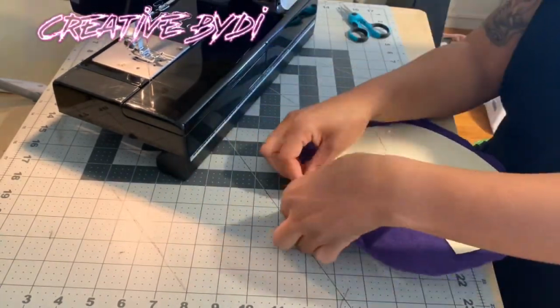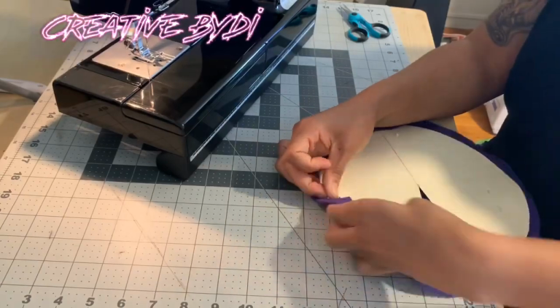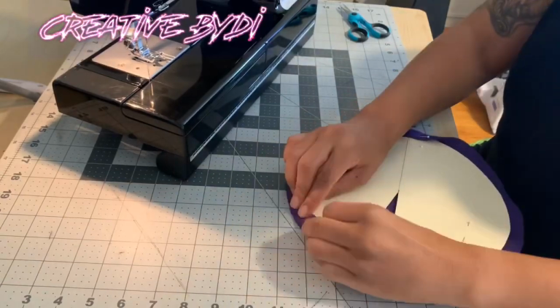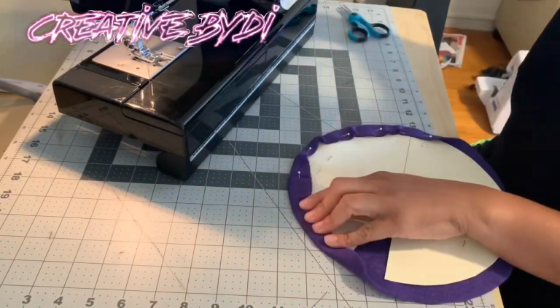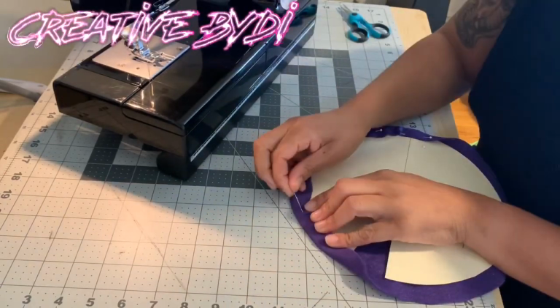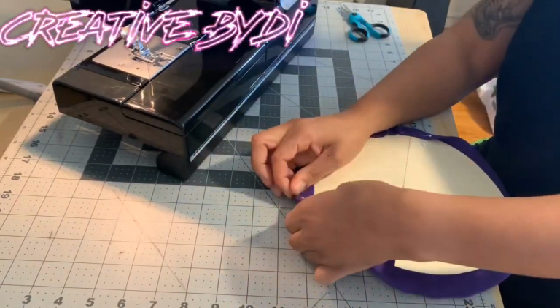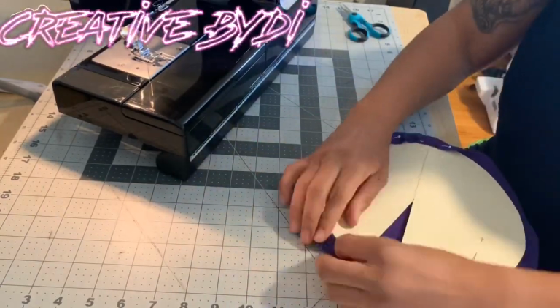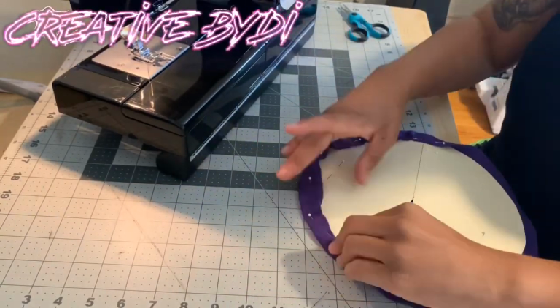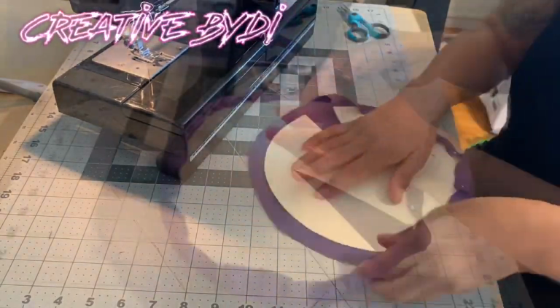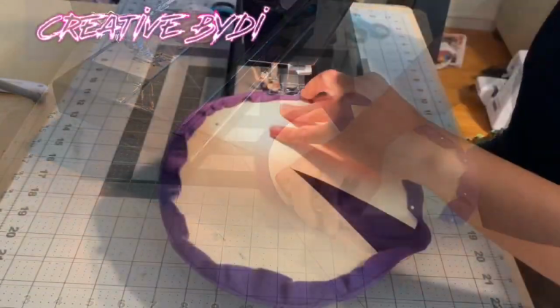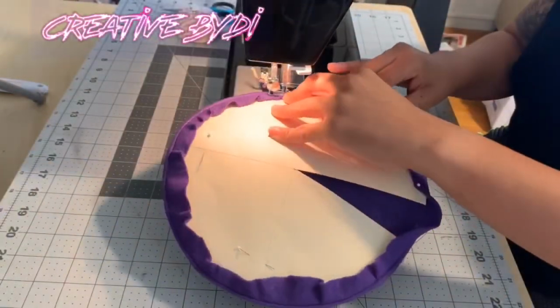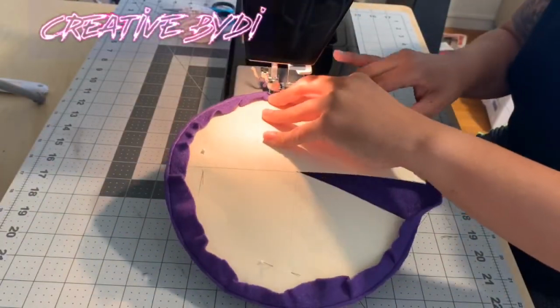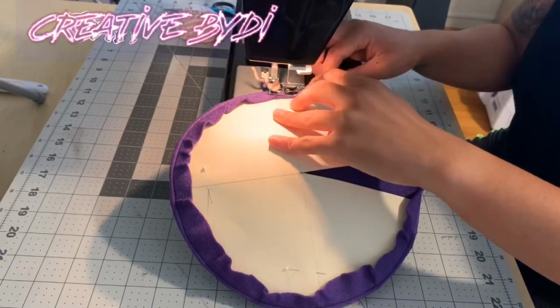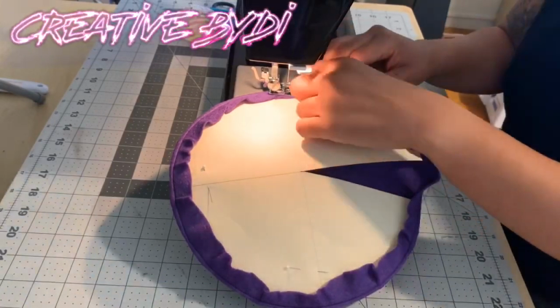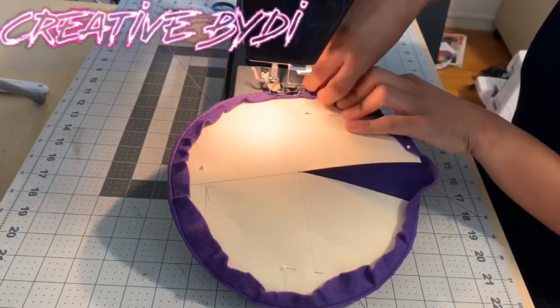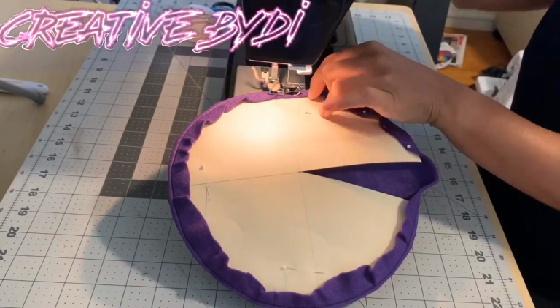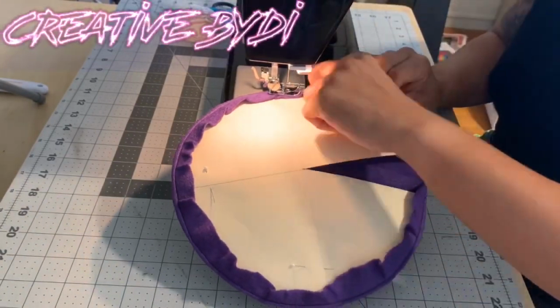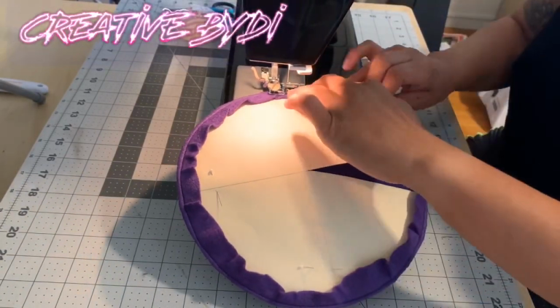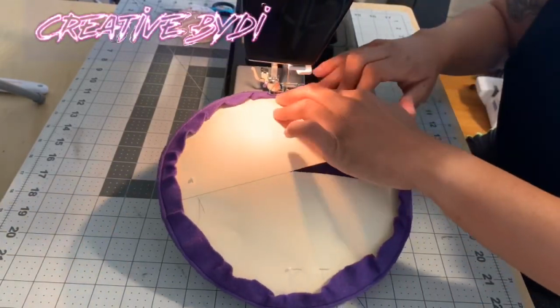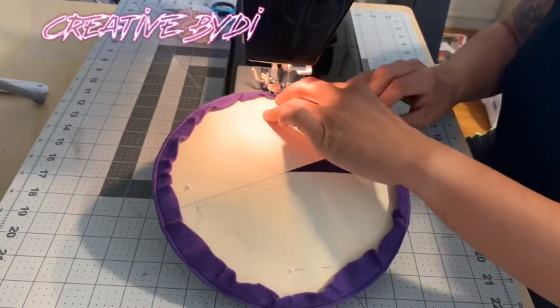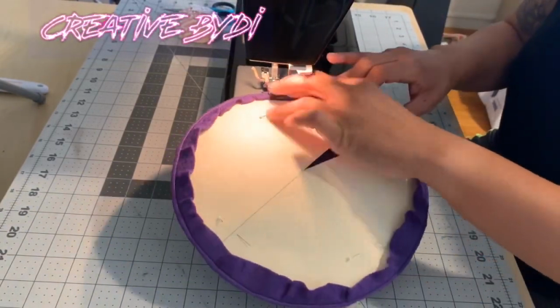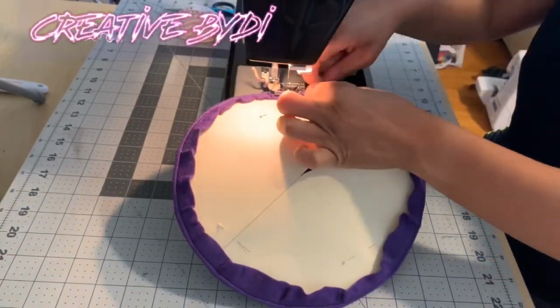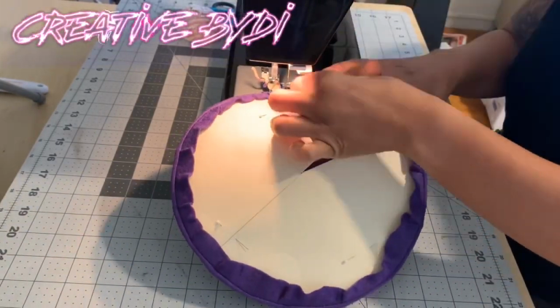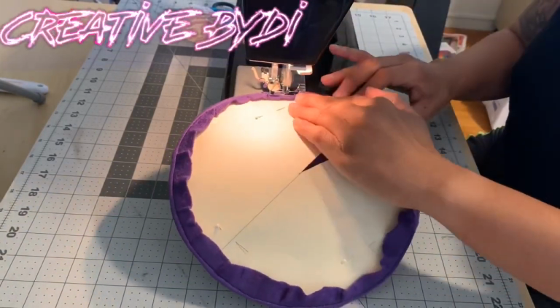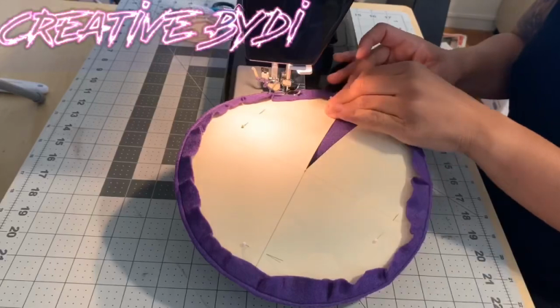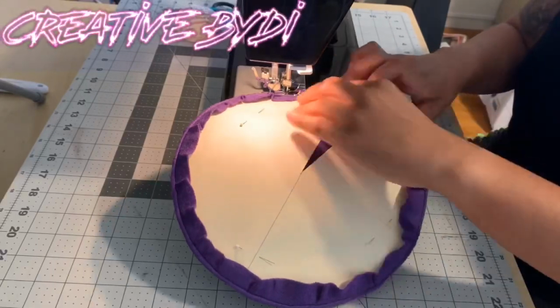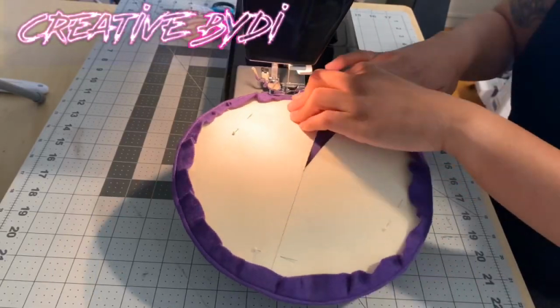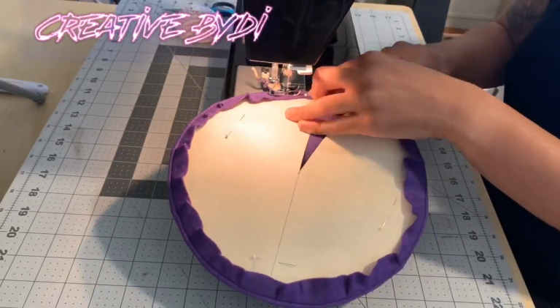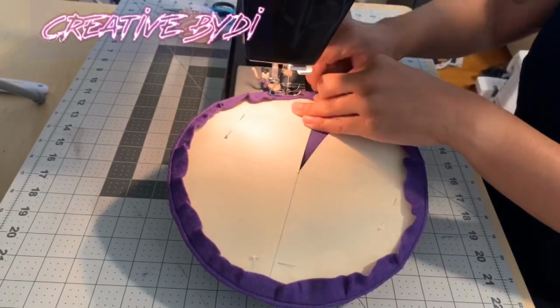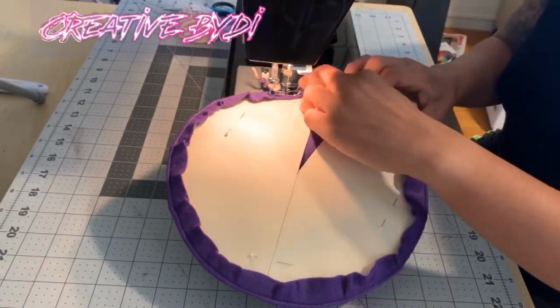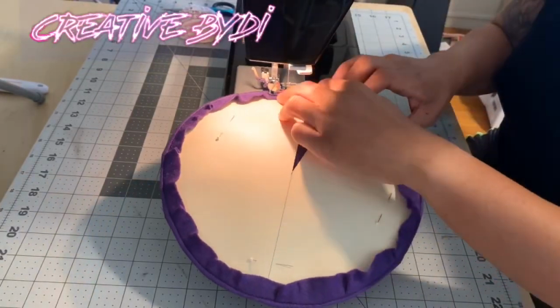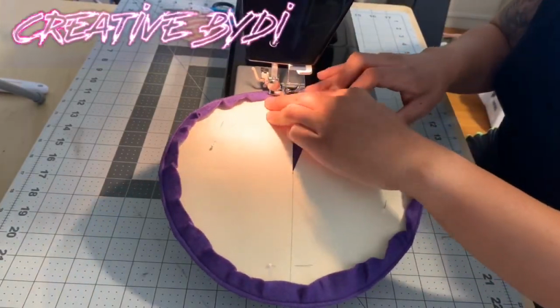This time around, I'm just going to go ahead and sew it down instead of glue gunning it down. I pinned all my edges to the cardboard paper and now I am sewing down until I get to the open piece of the pie.